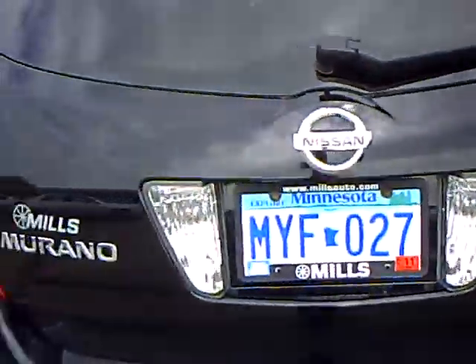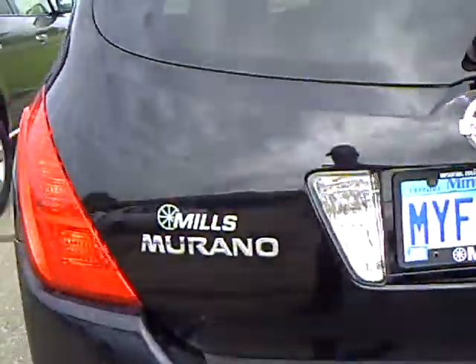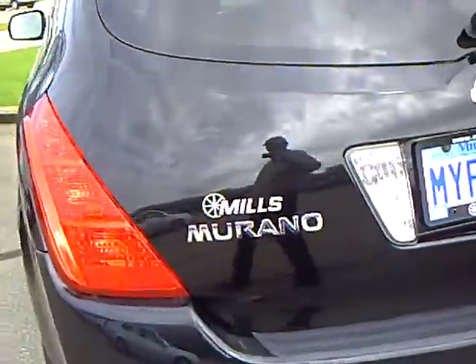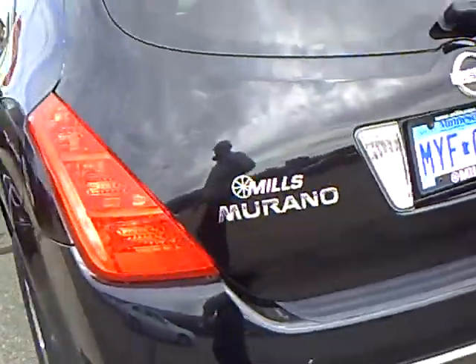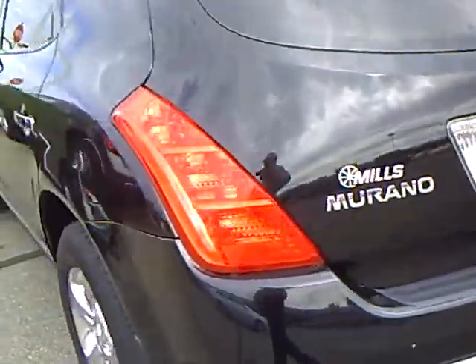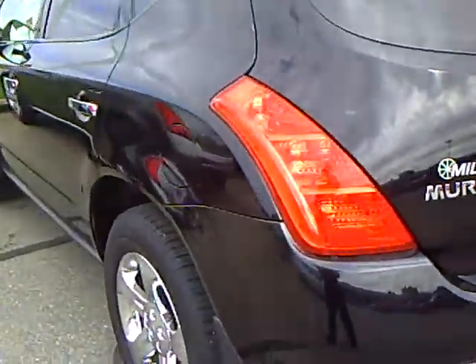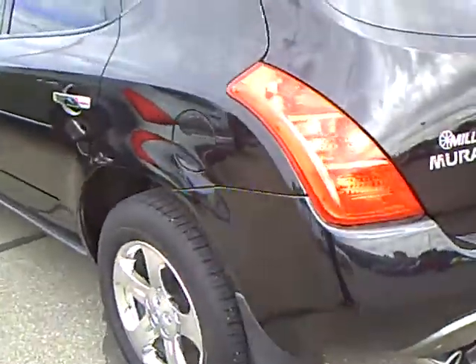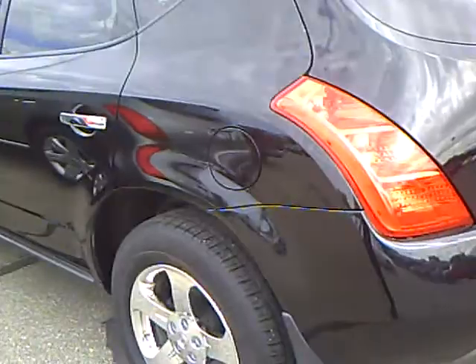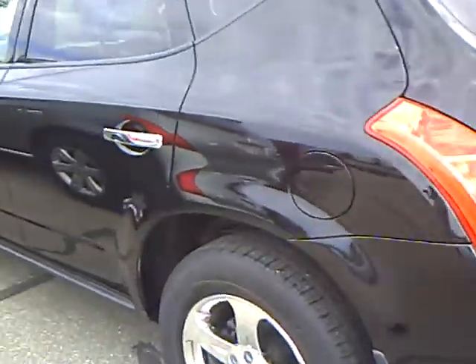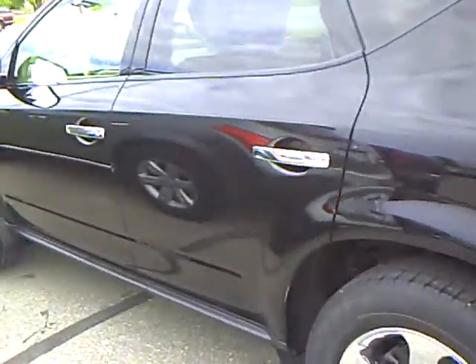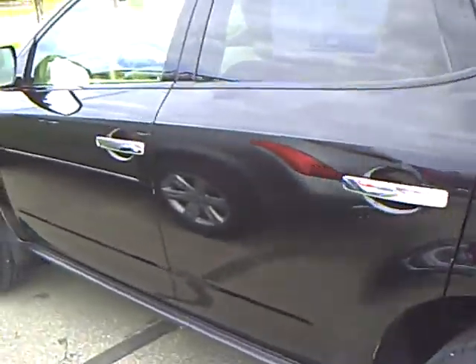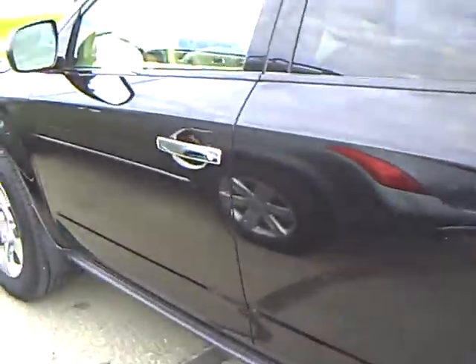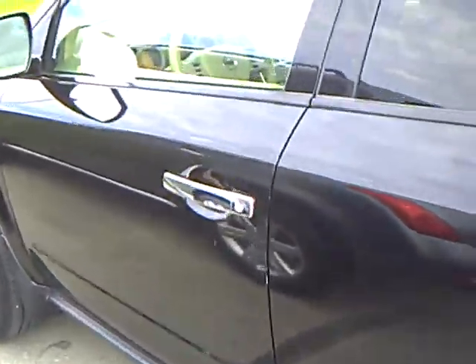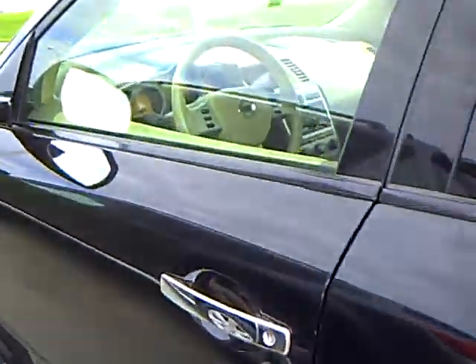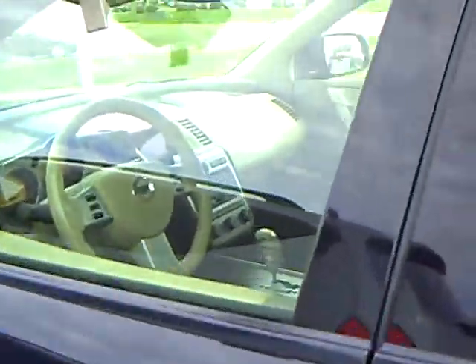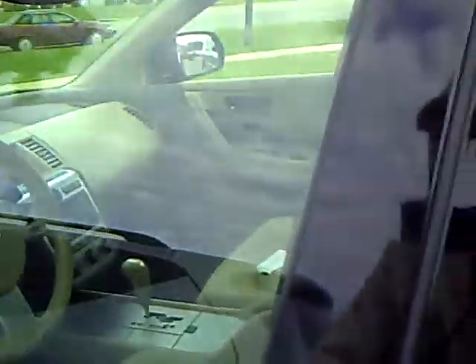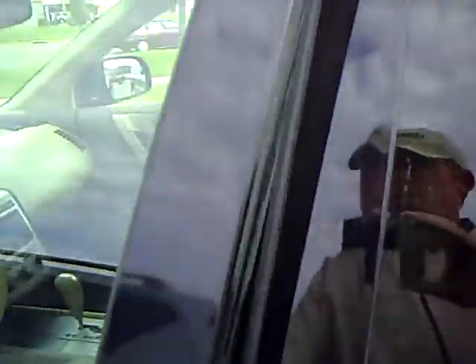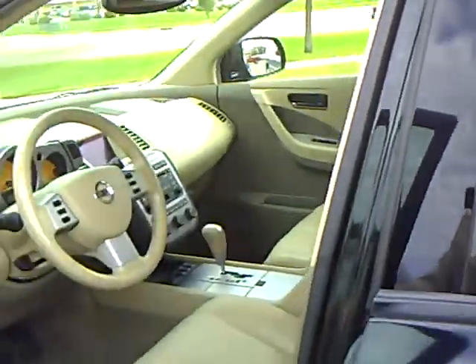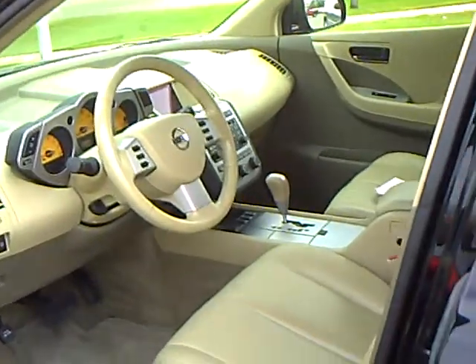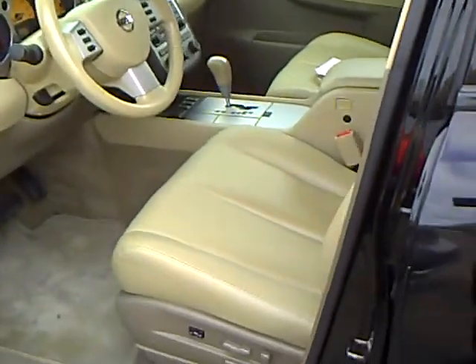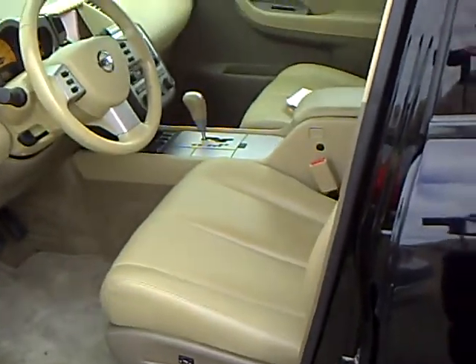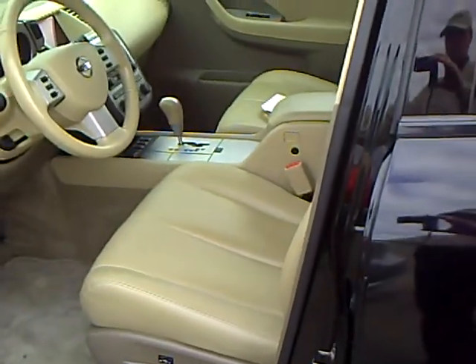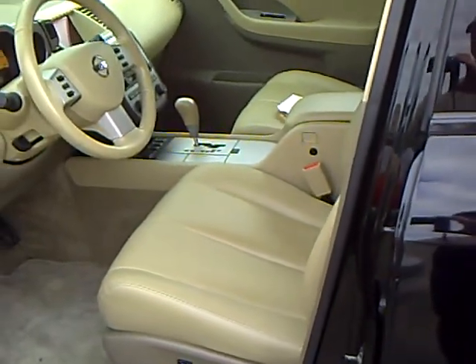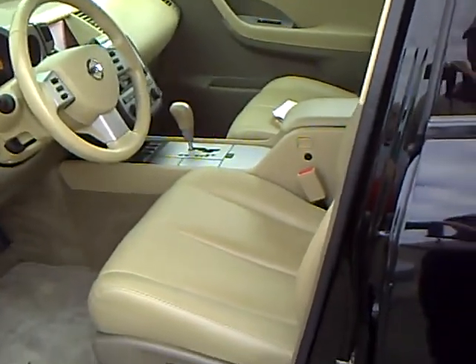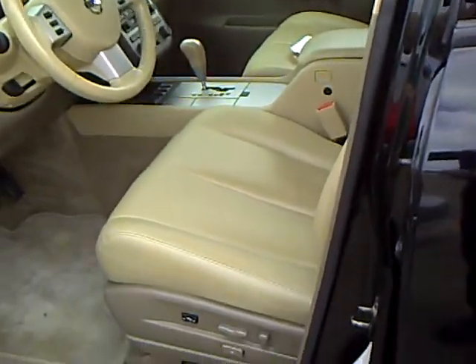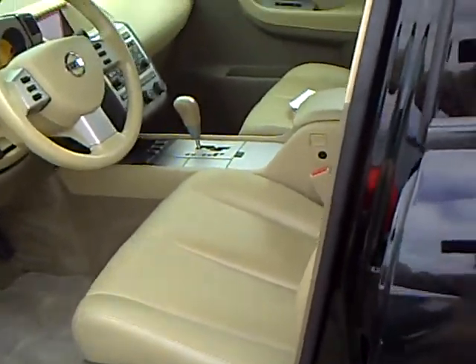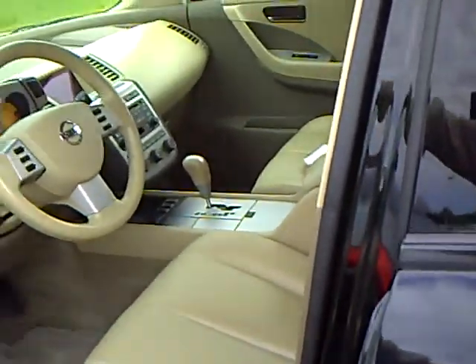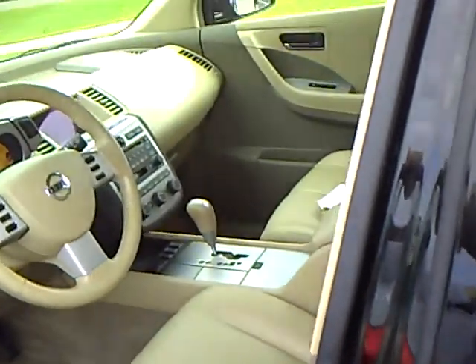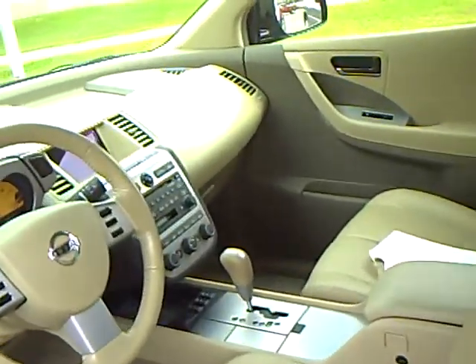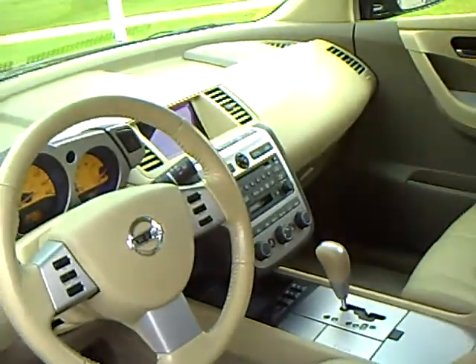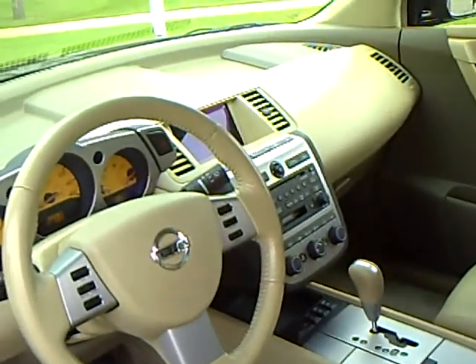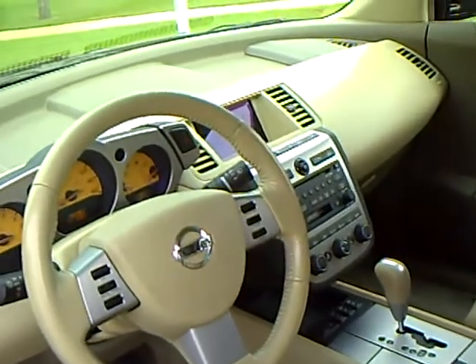It is the SL All-Wheel Drive, with a power moonroof and fog lamps. There's a tan interior on this one, with heated leather seats, Bose audio, and steering wheel audio controls.